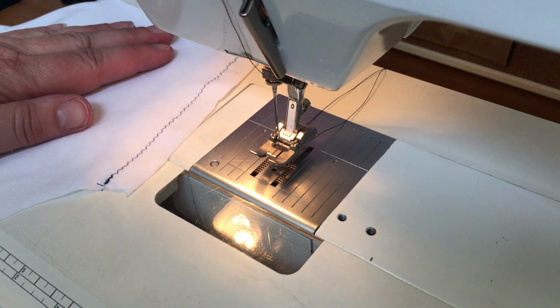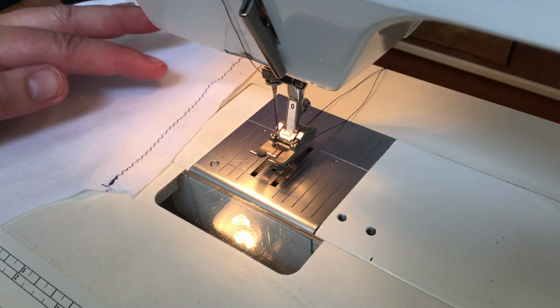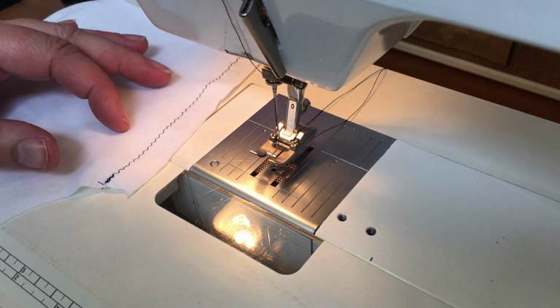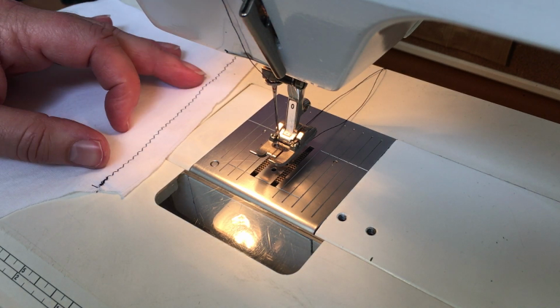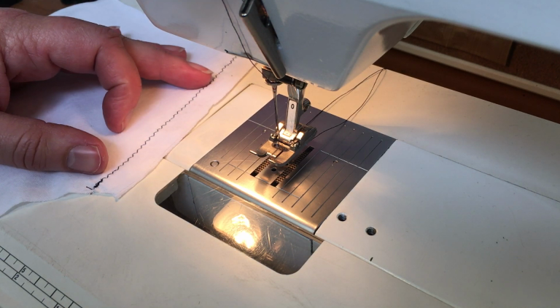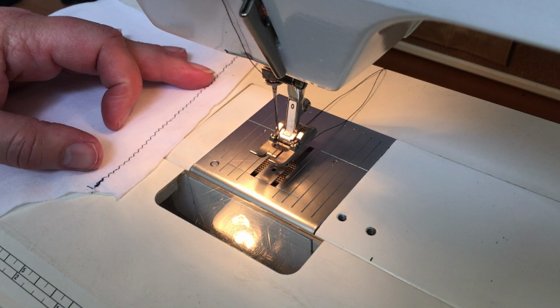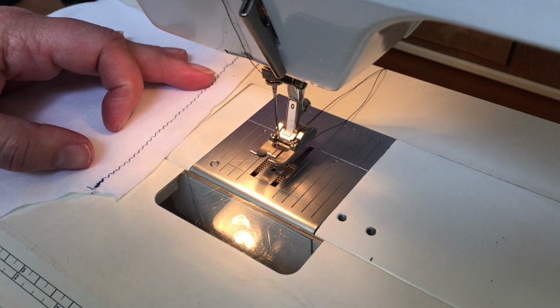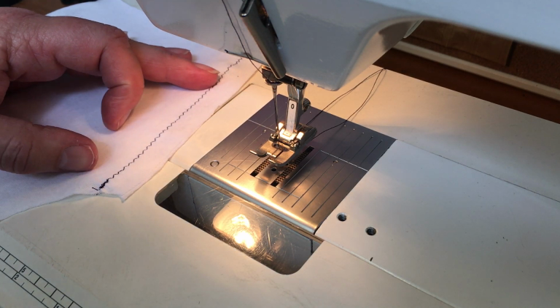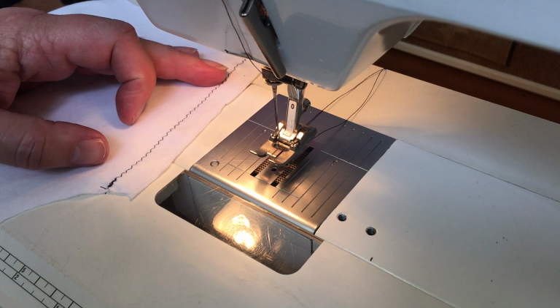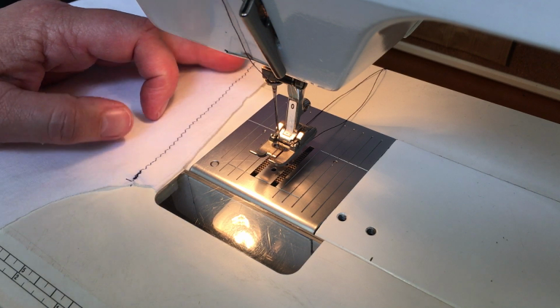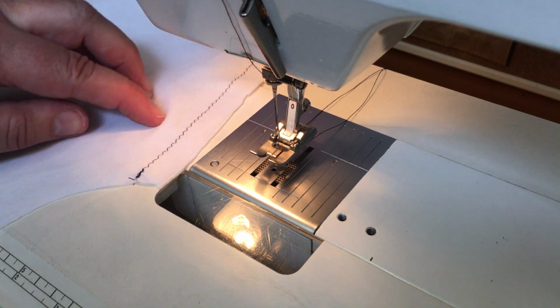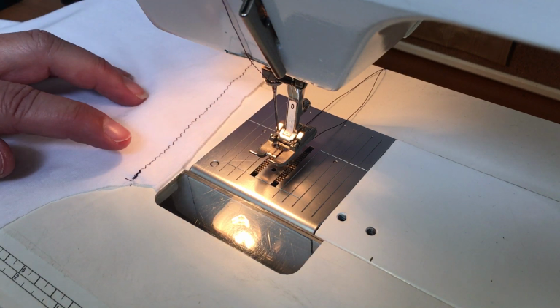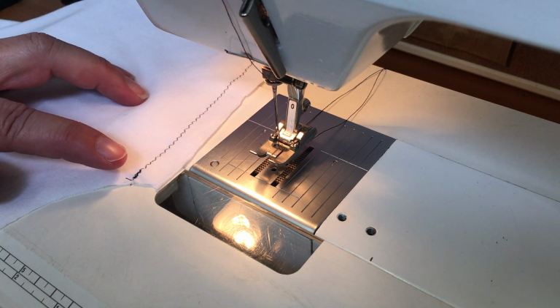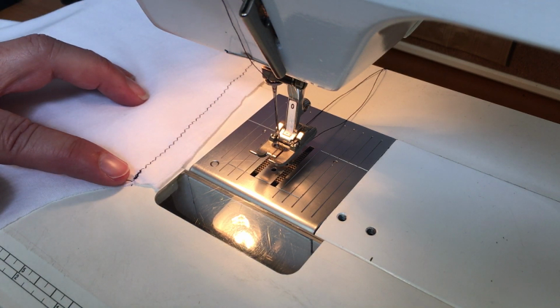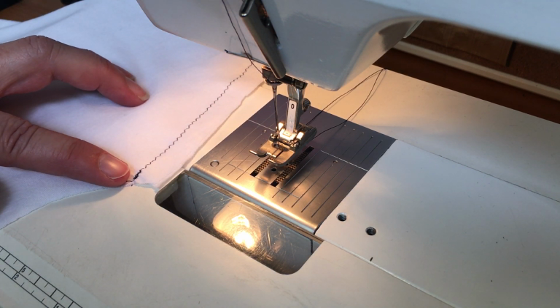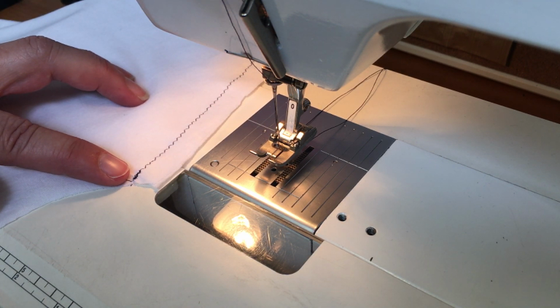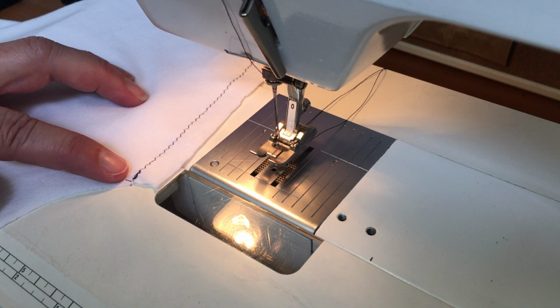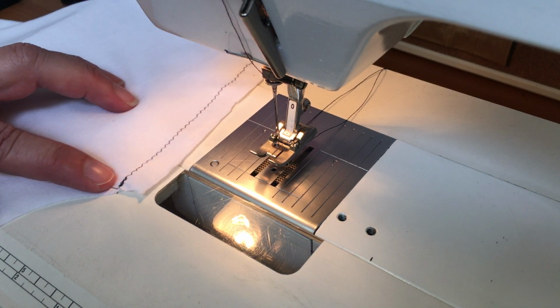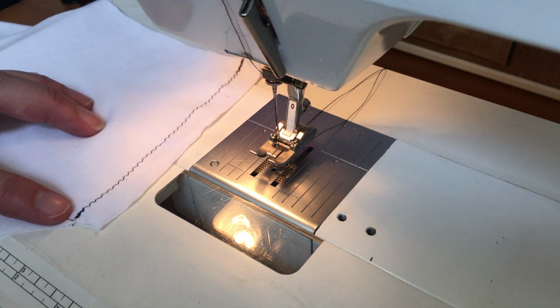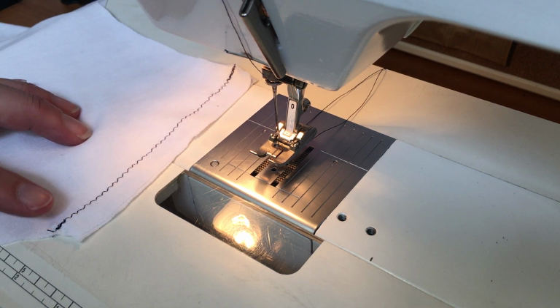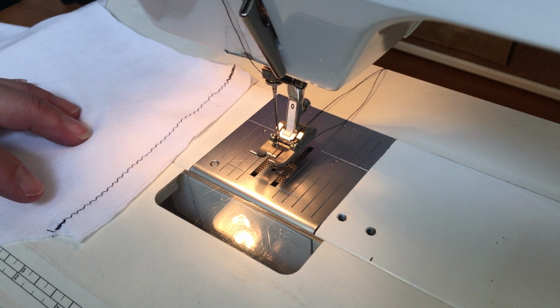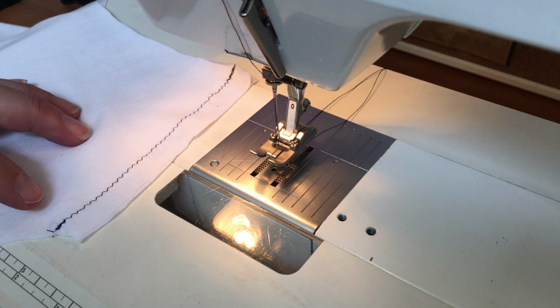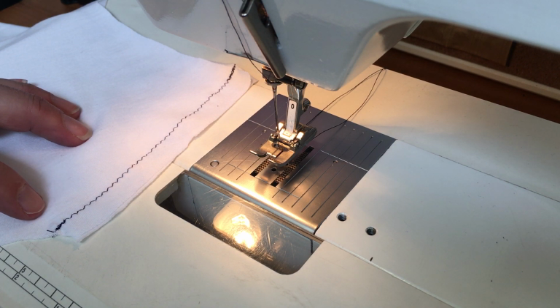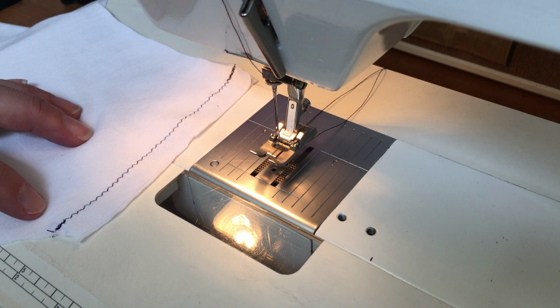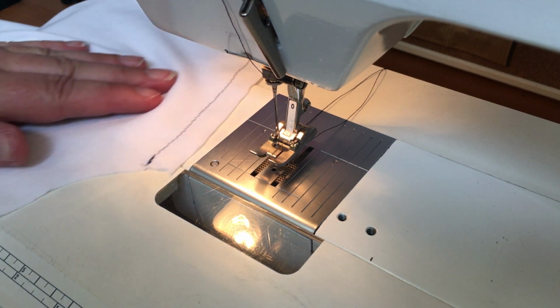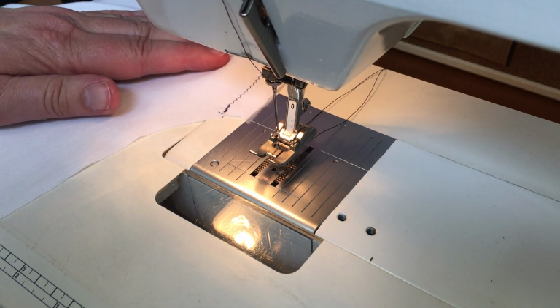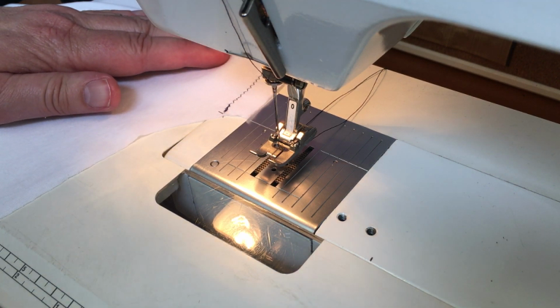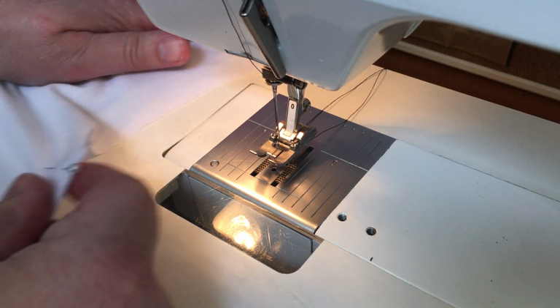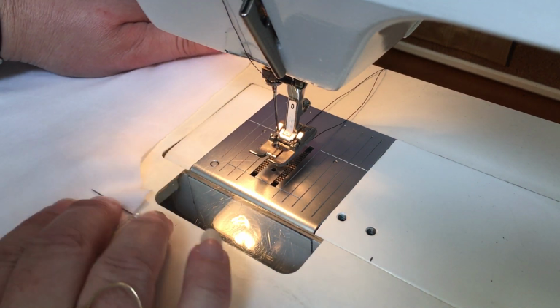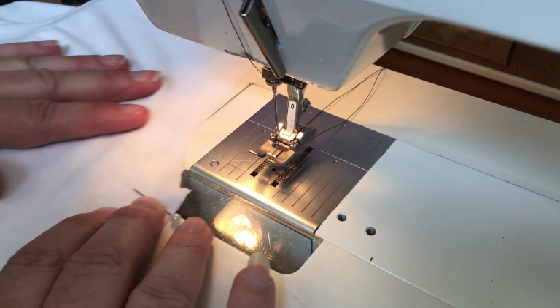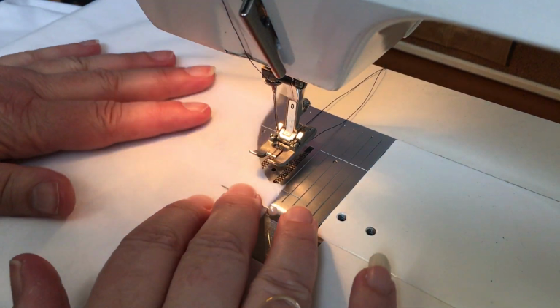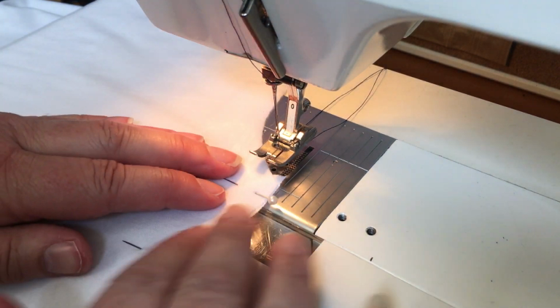Unfortunately something happened to the video before I finished that. You can see that I've also done three zigzags at the end of that row of stitching as well. So one shoulder is done and now I'm going to do exactly the same thing to the other shoulder.